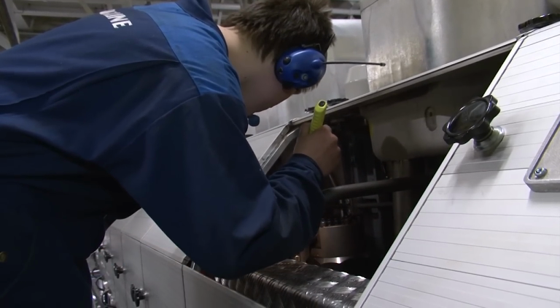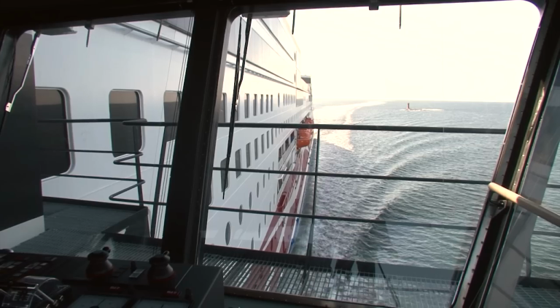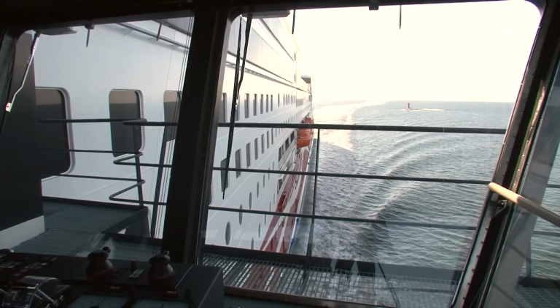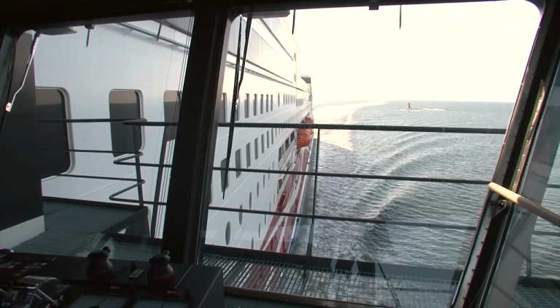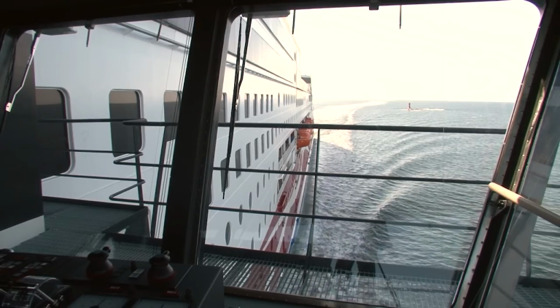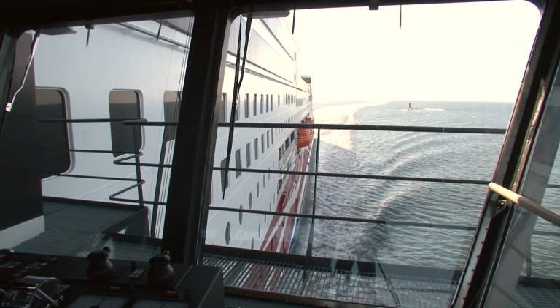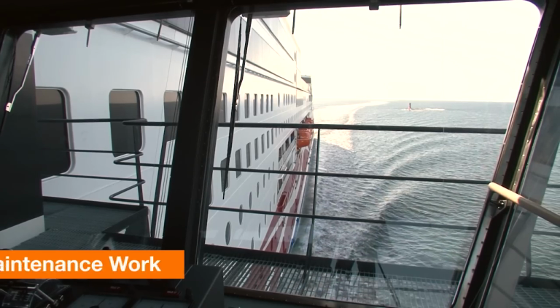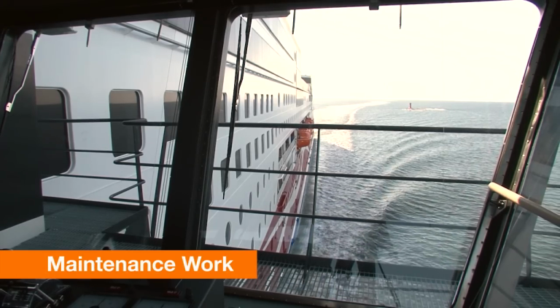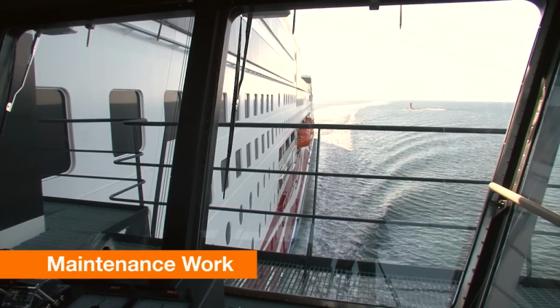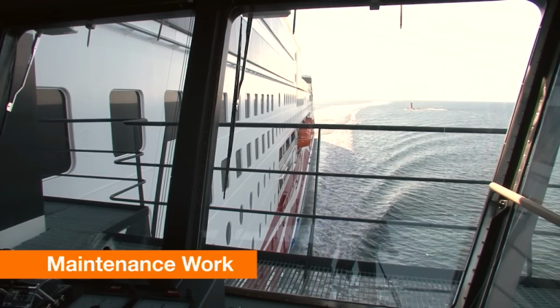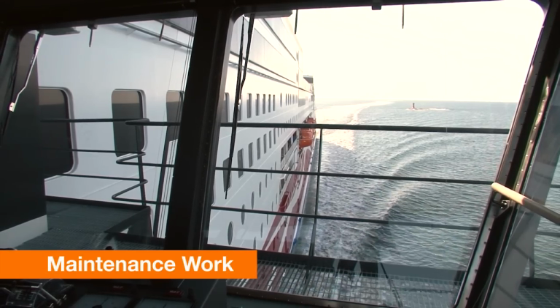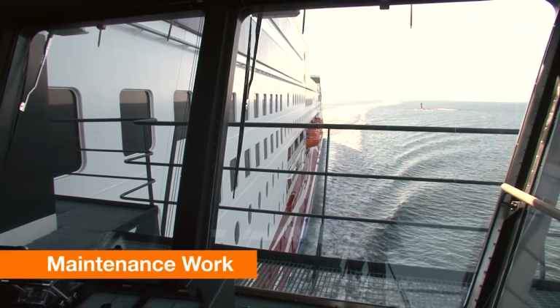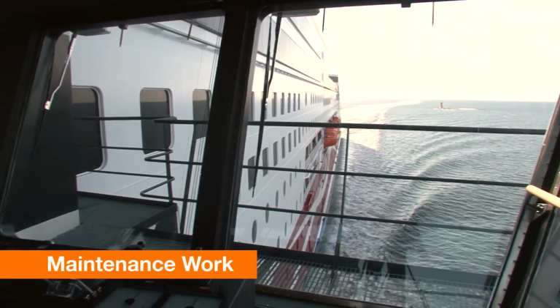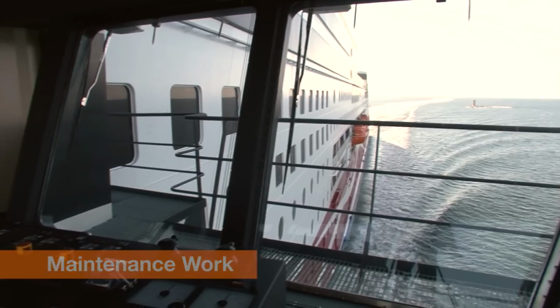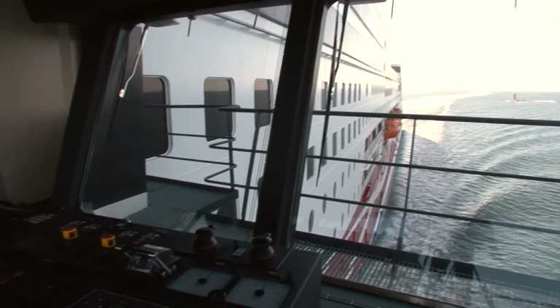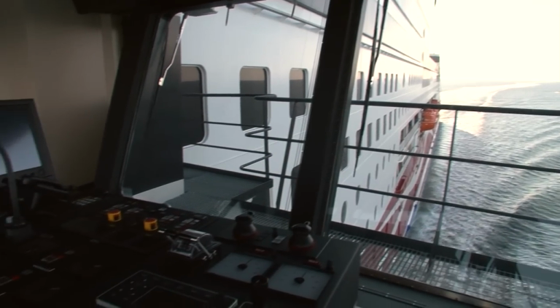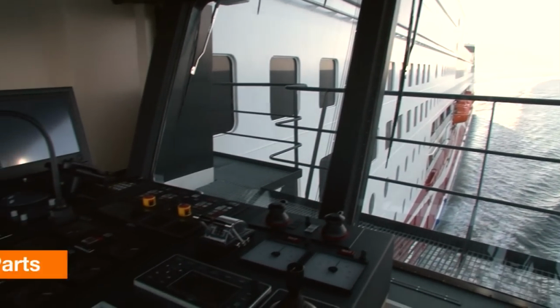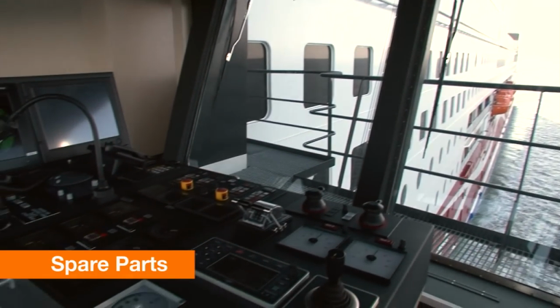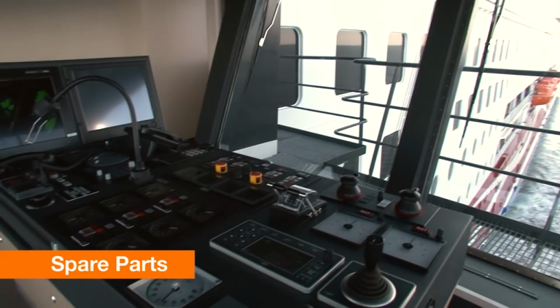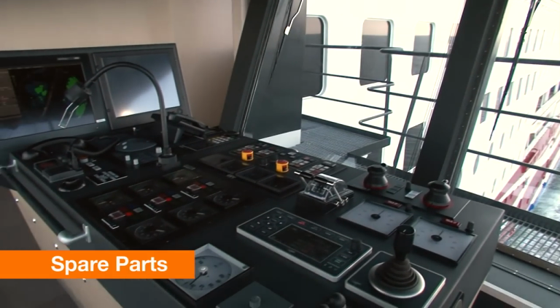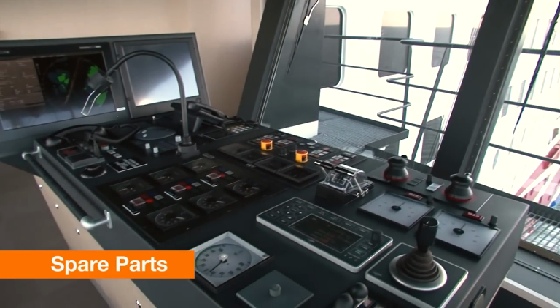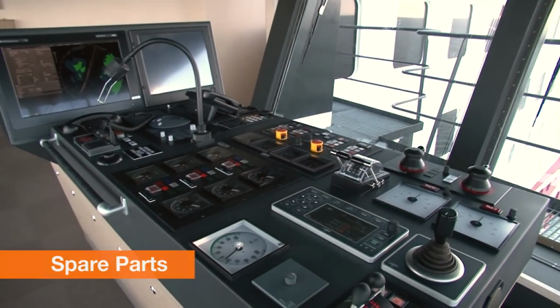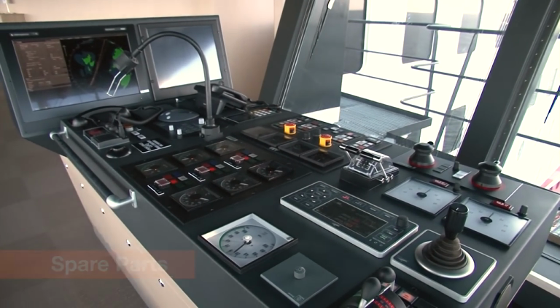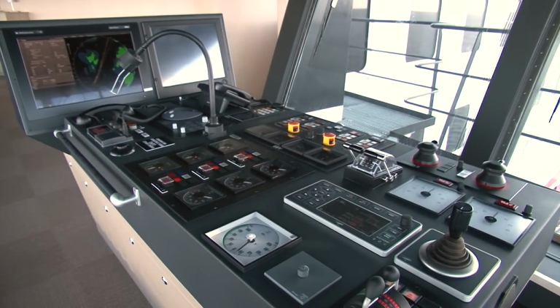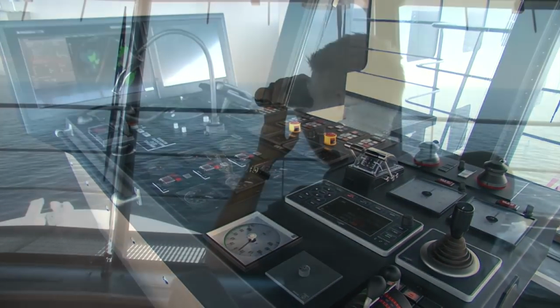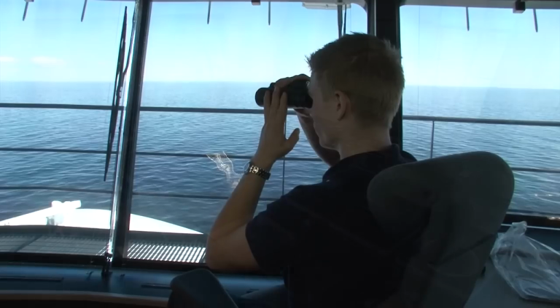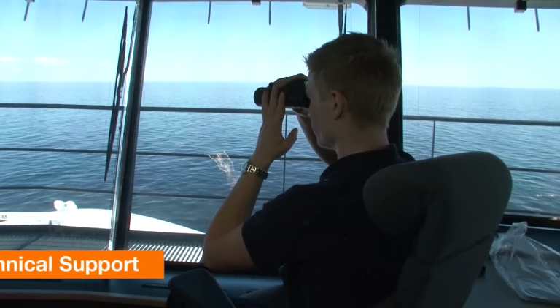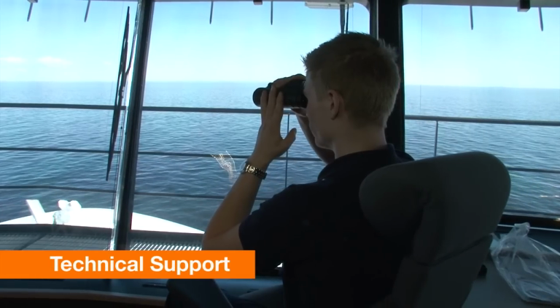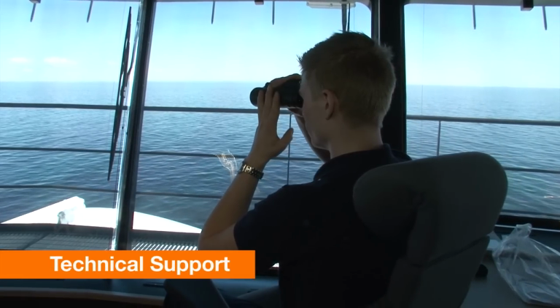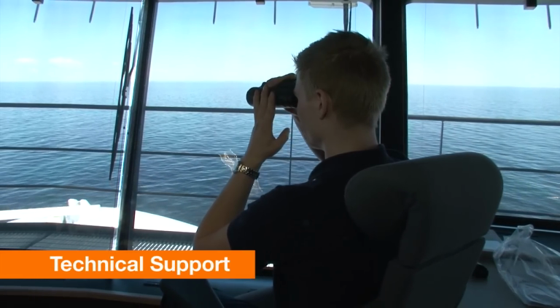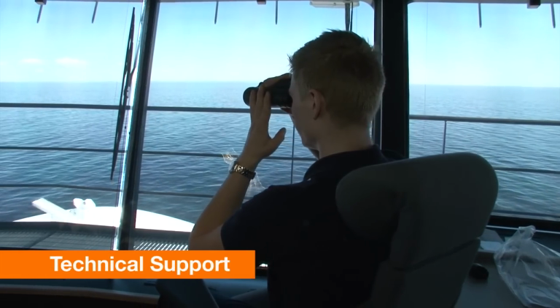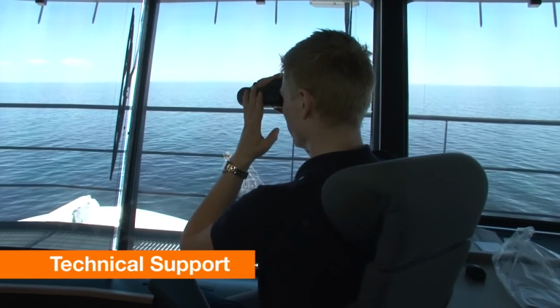The agreement includes a wide scope of services. It covers everything from maintenance planning and condition monitoring to spare parts supply. But most importantly, it gives the ship owner peace of mind.